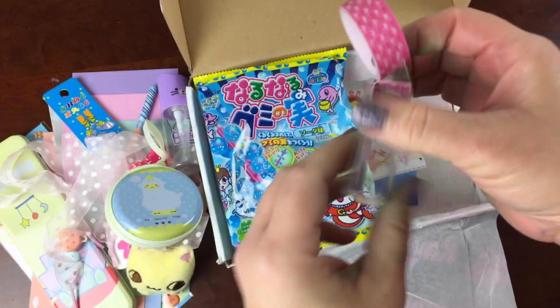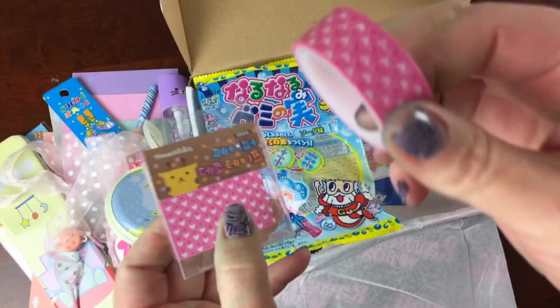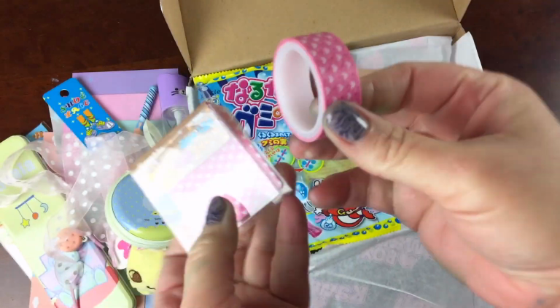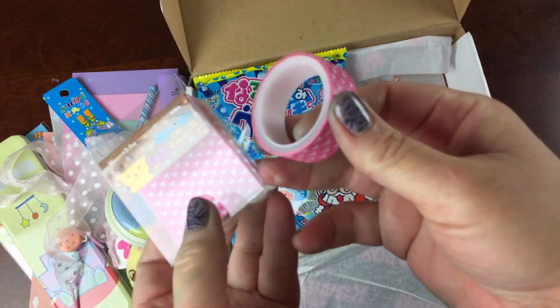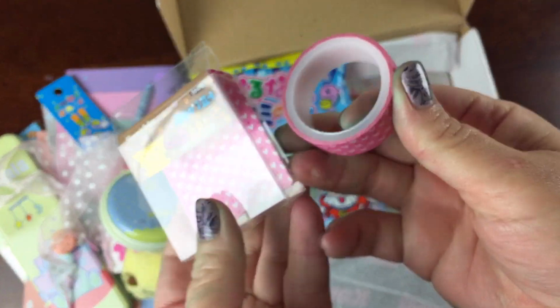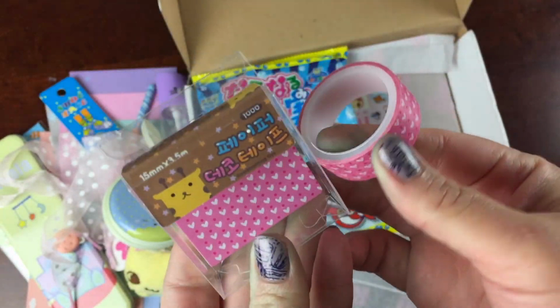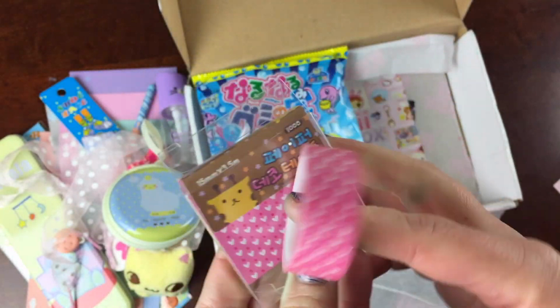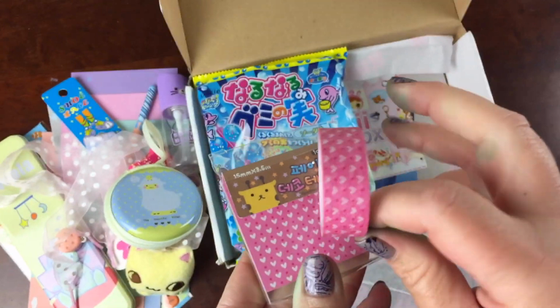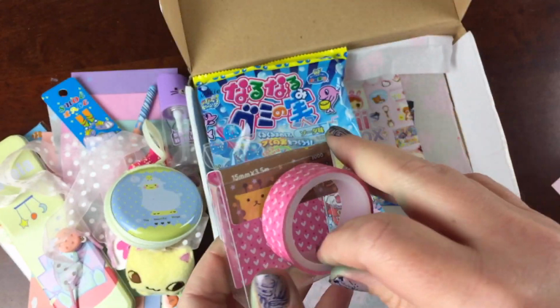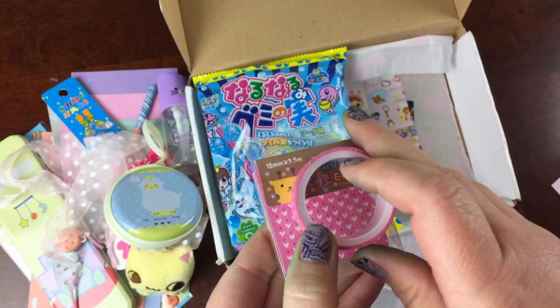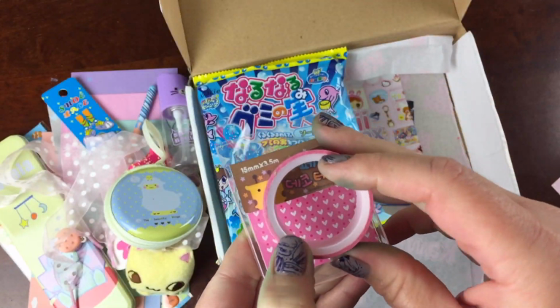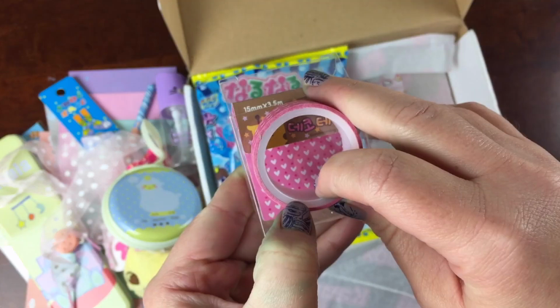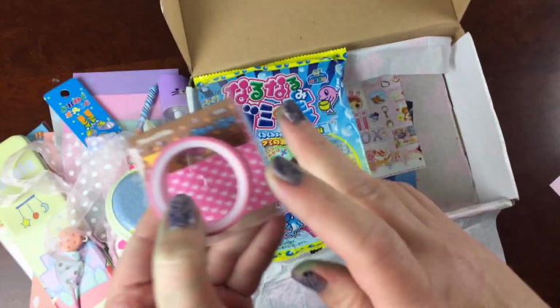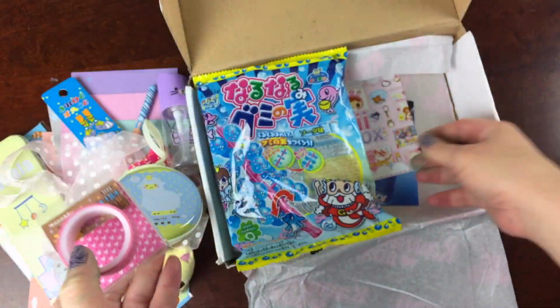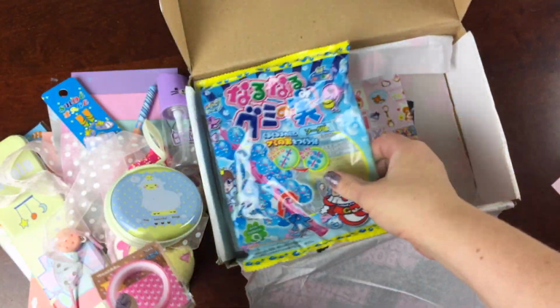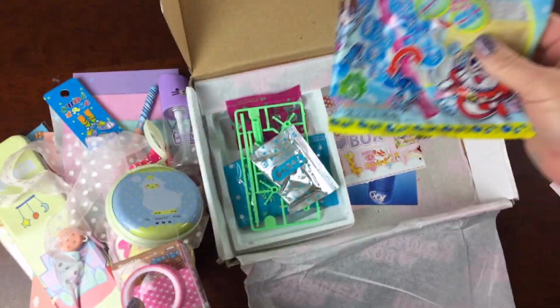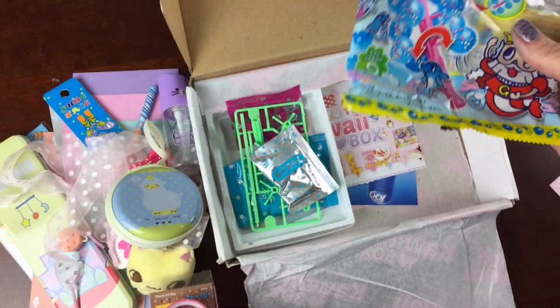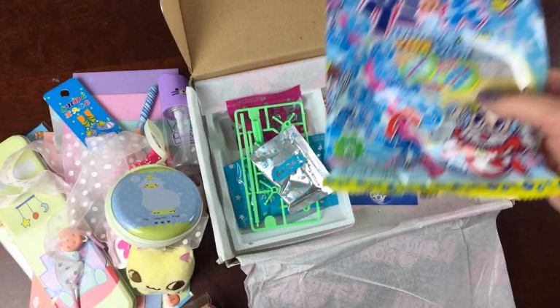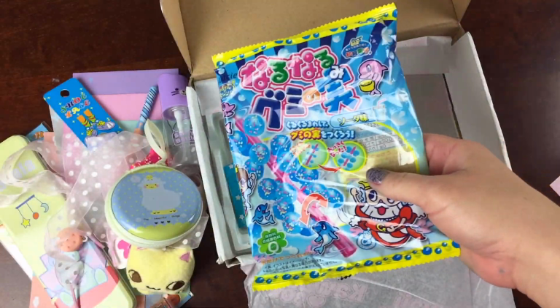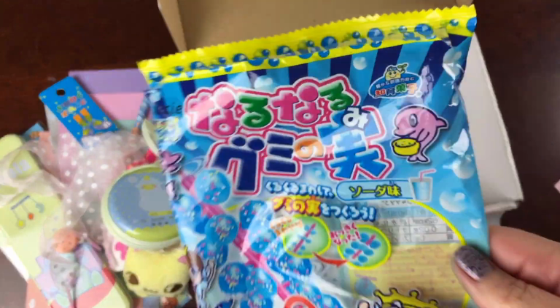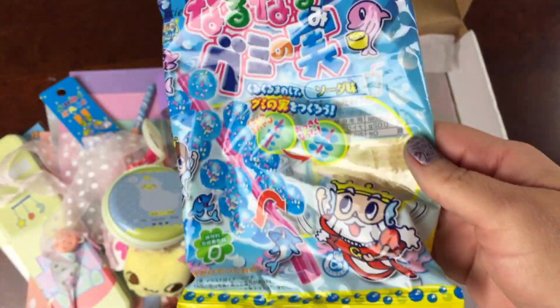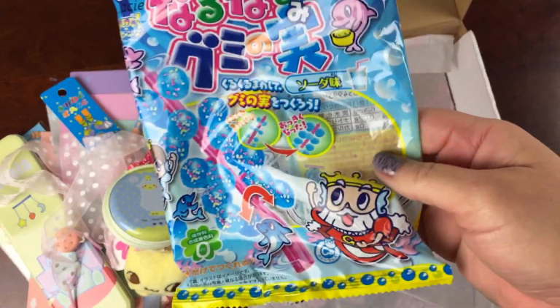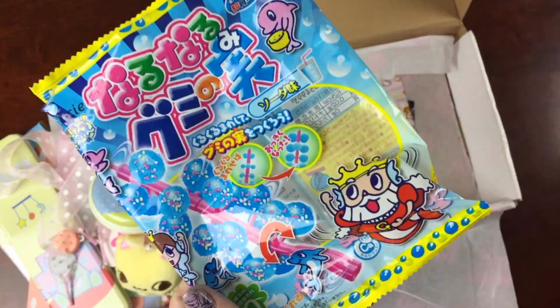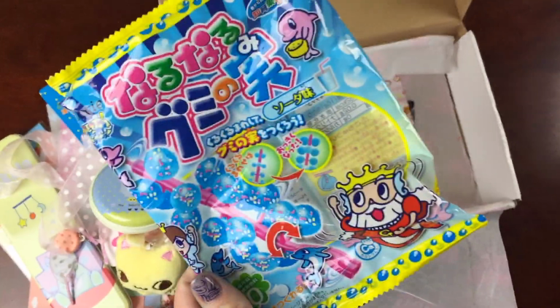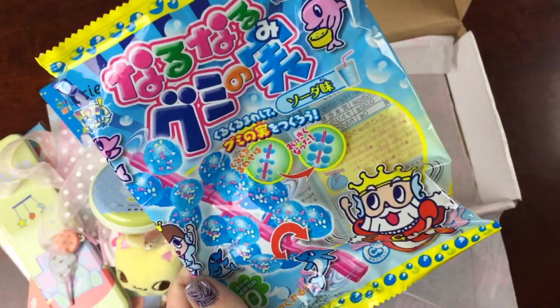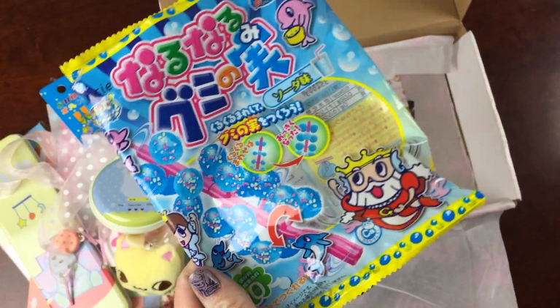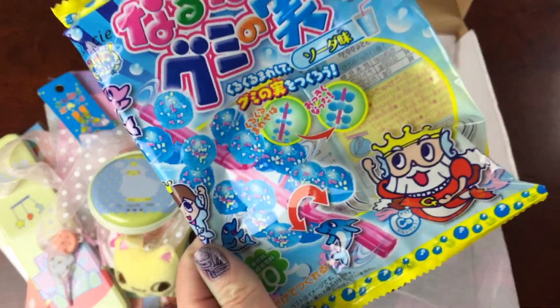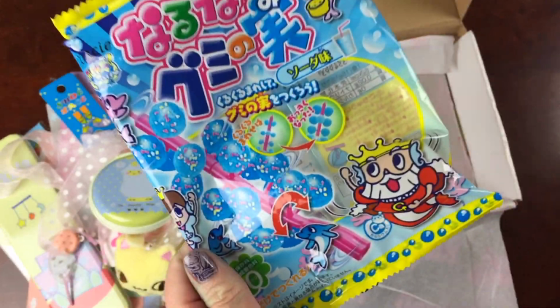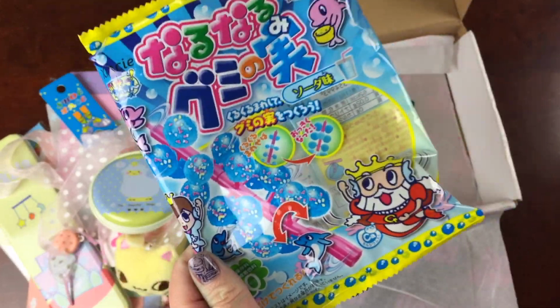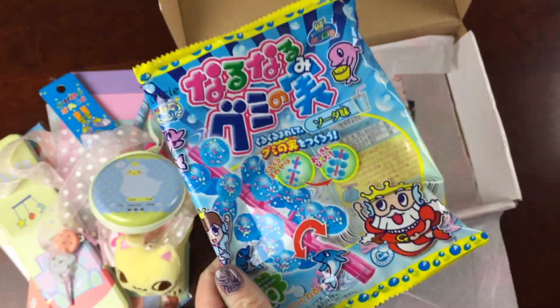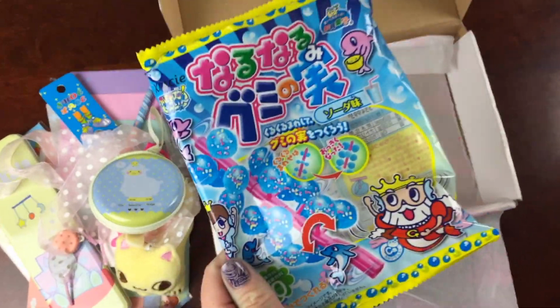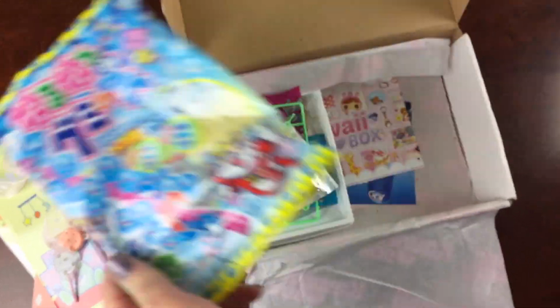And some washi tape, which is wonderful because we're always running out of washi tape — we just love washi for absolutely everything. And finally, a DIY kit: the Crazy Popping Nauru Nauru Gumi Nomi DIY candy kit.